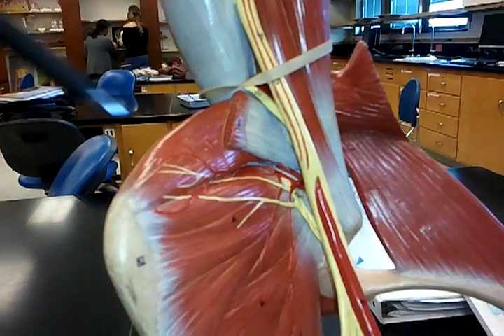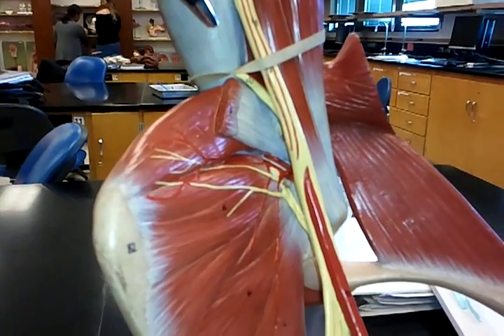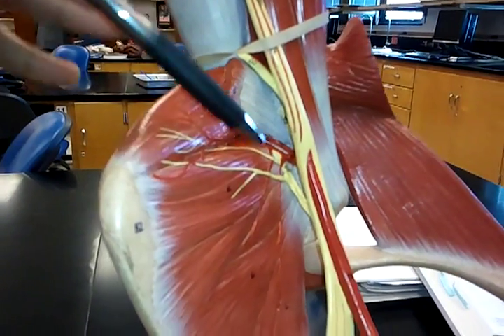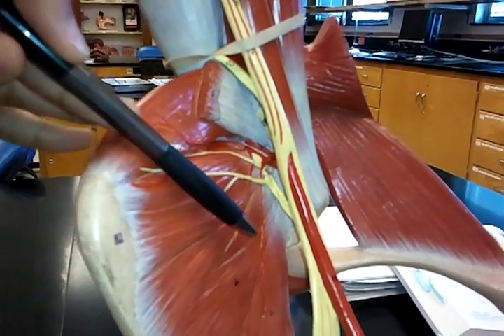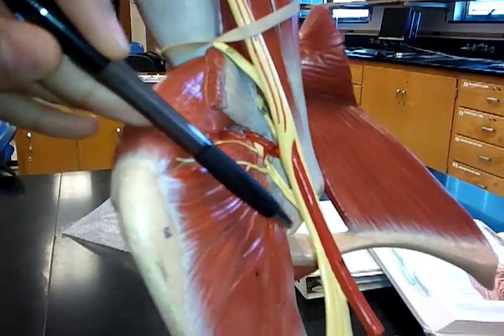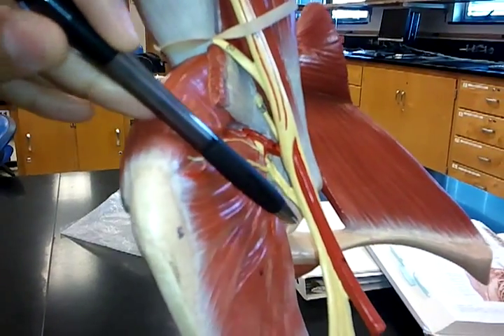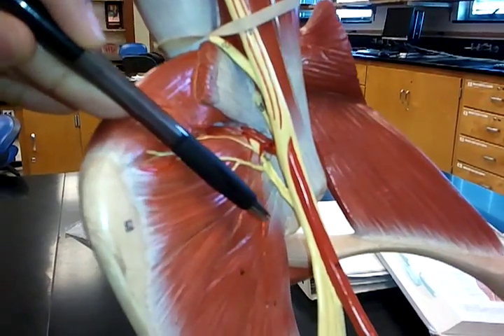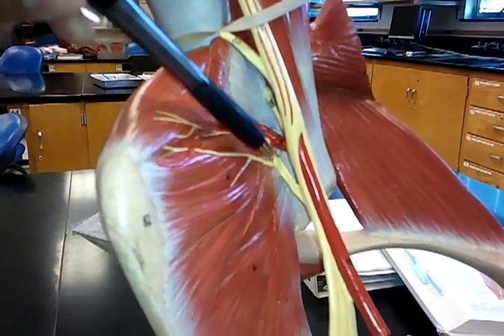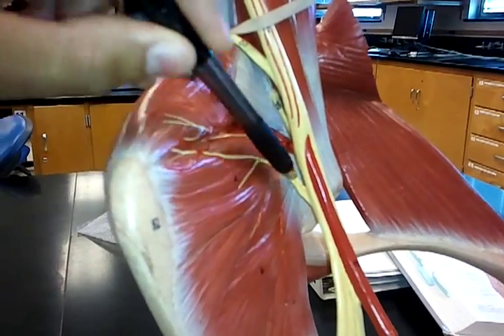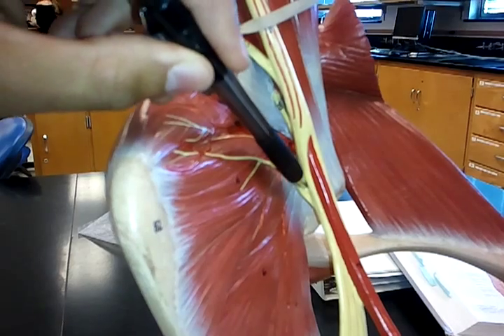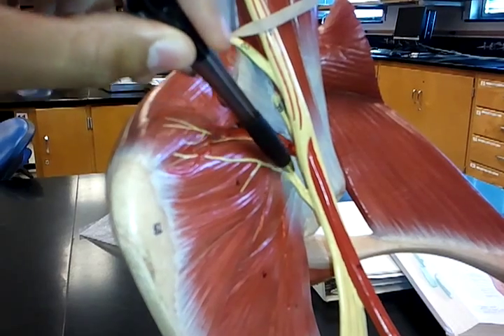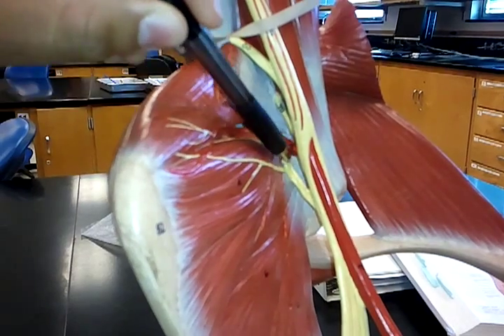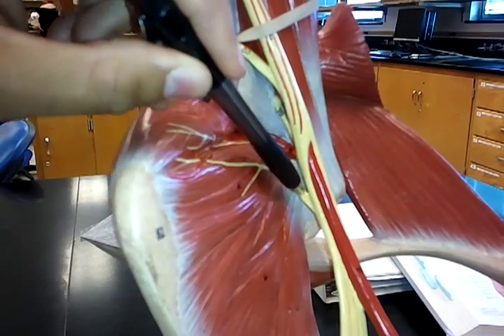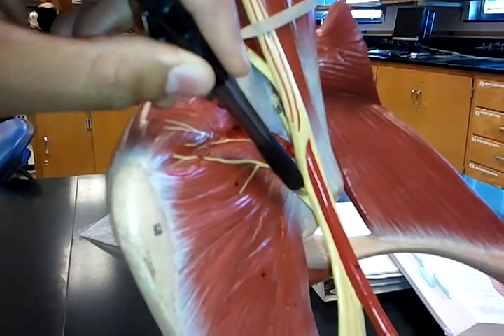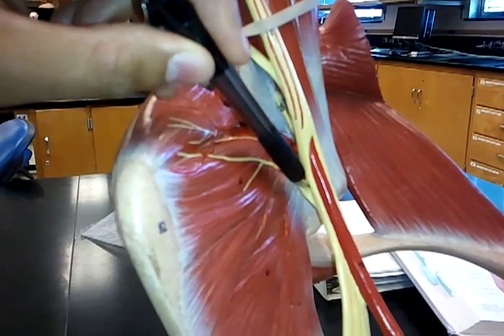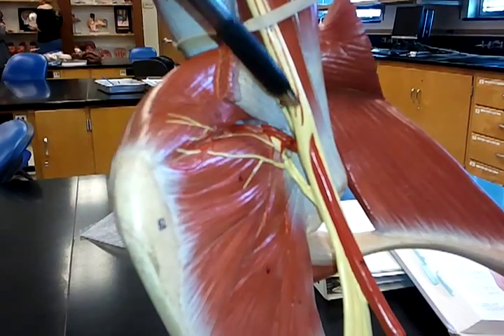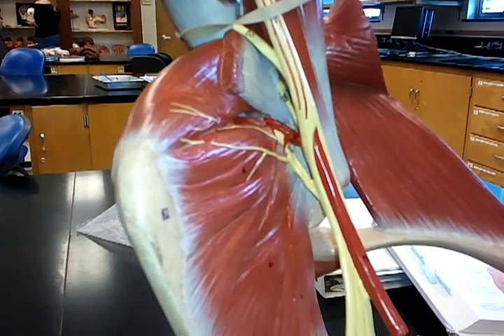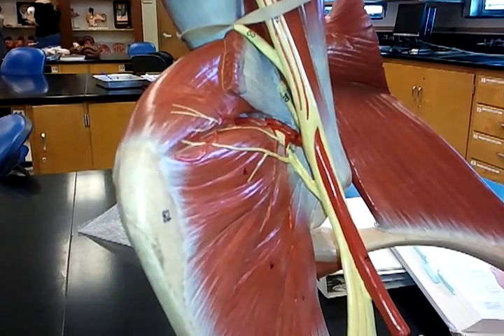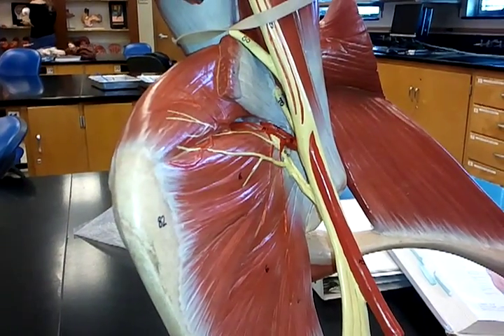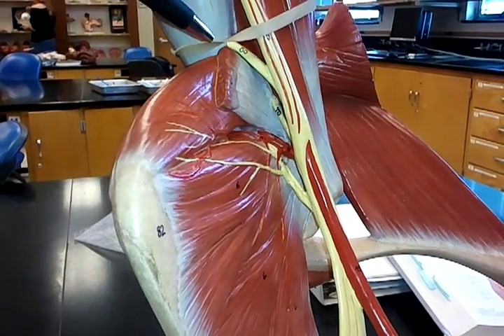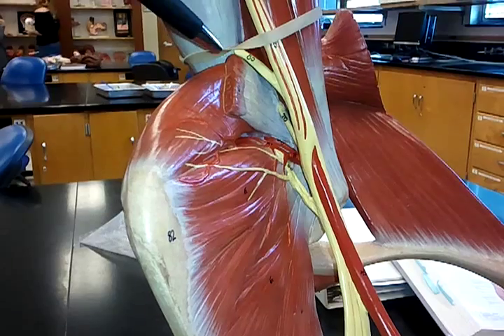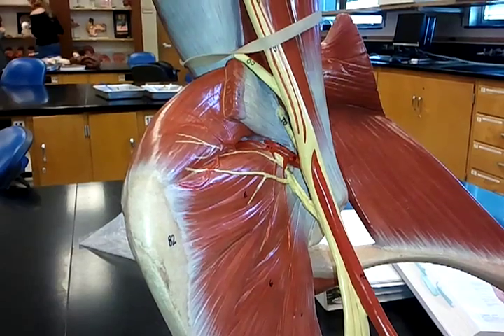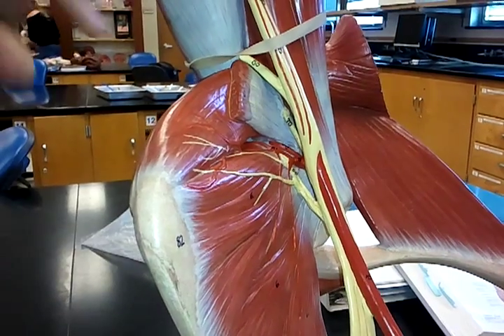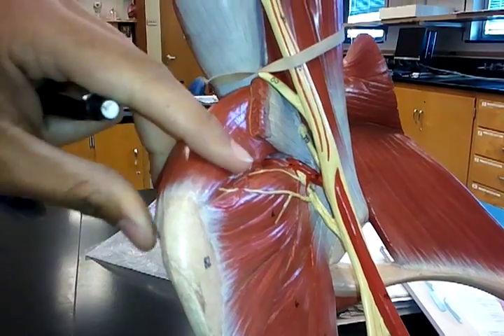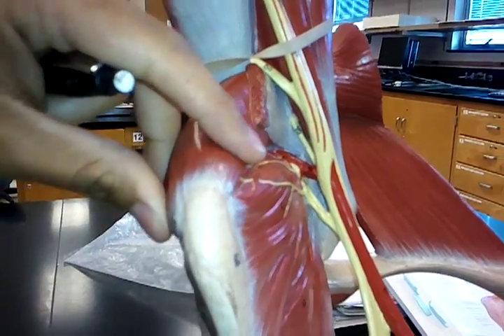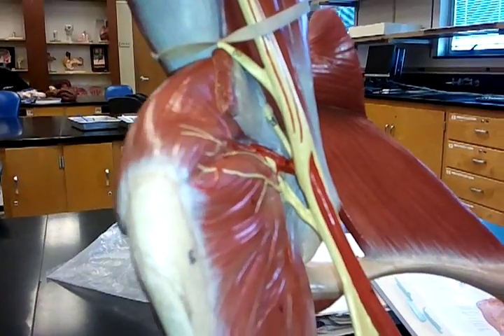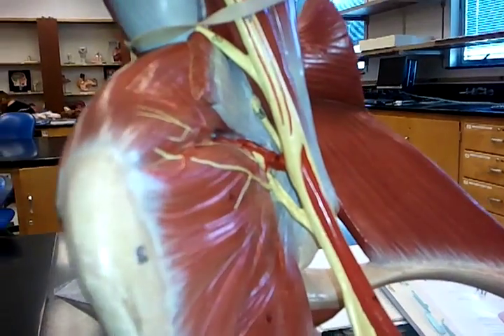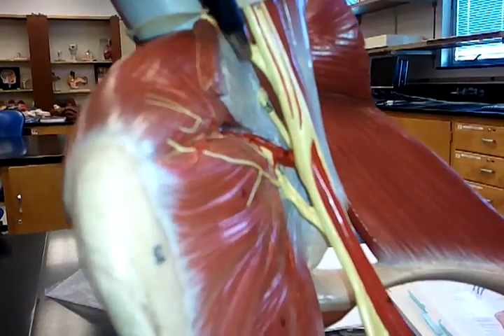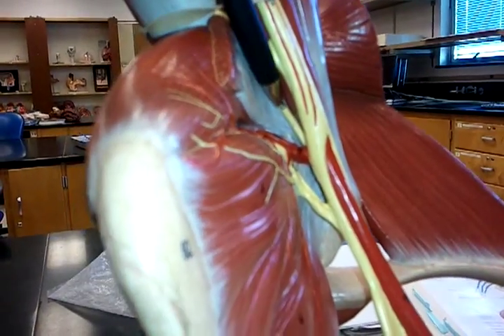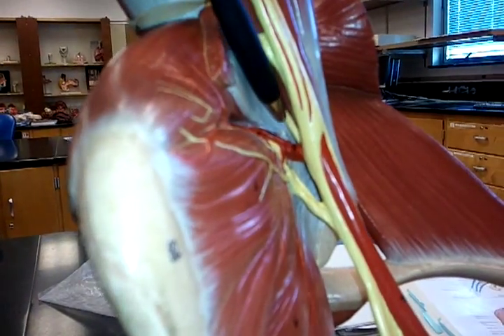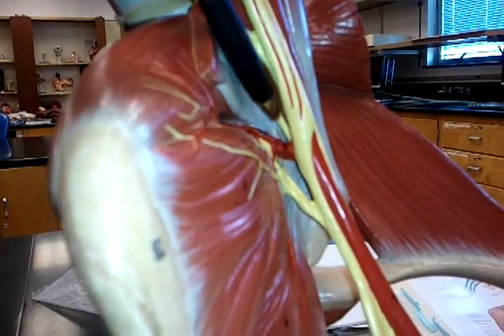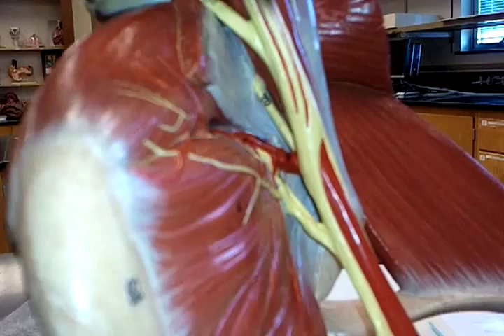After that, we're going to go to number 68, which is this guy right here, and that is the axillary. Number 70, which is hidden deep inside there, is the musculocutaneous.